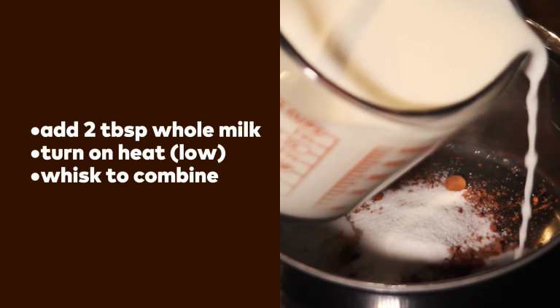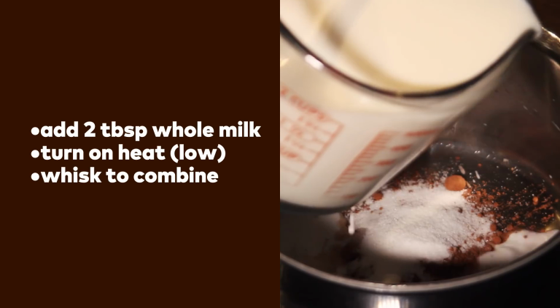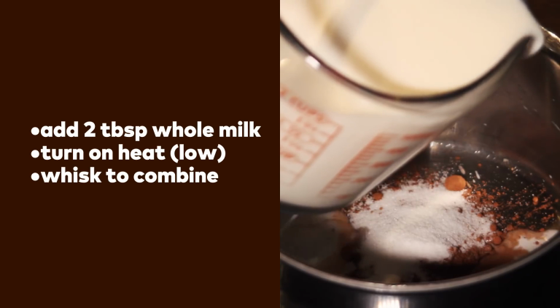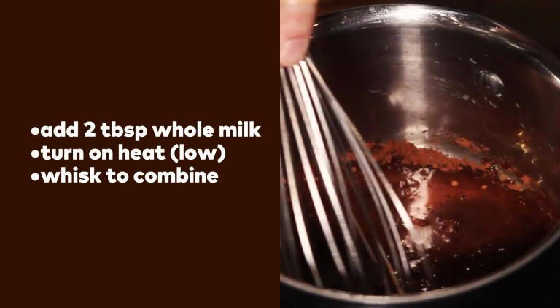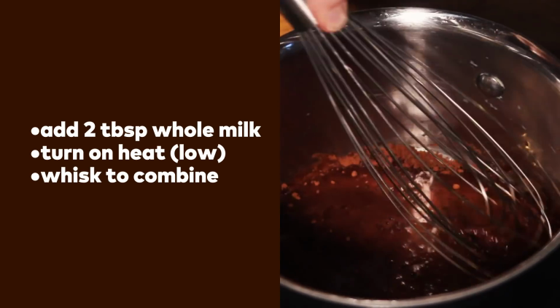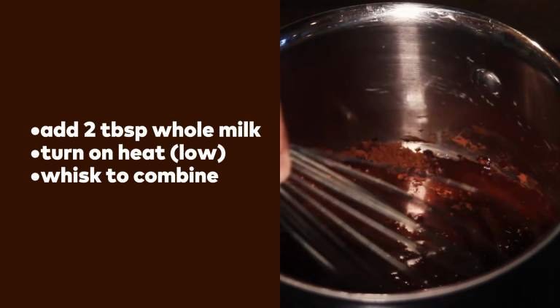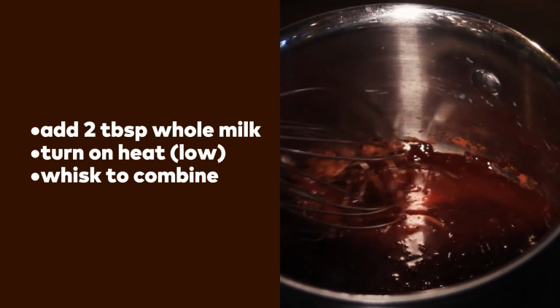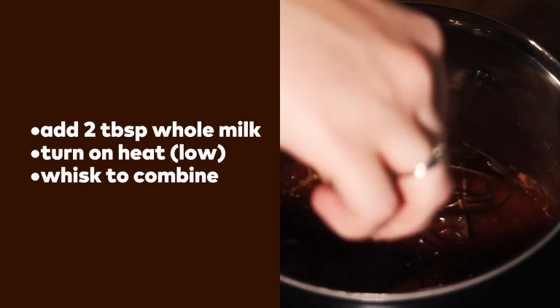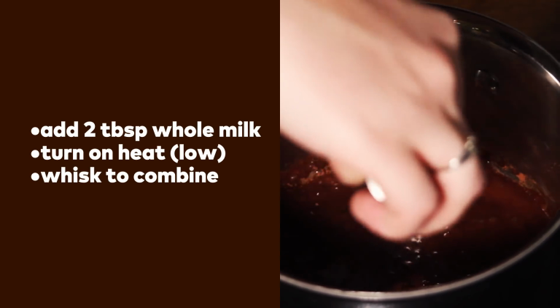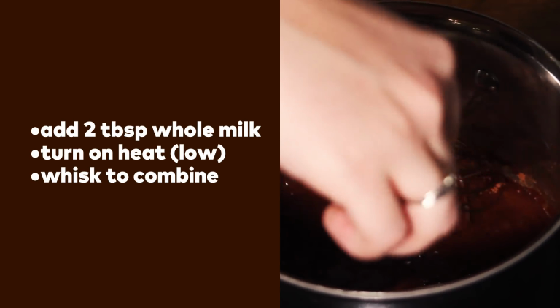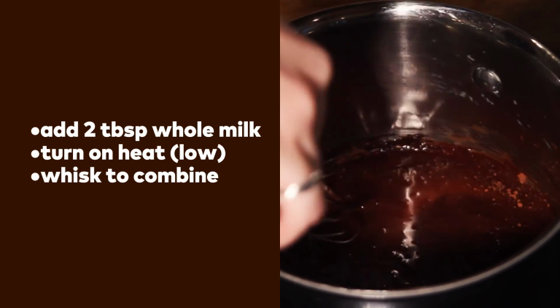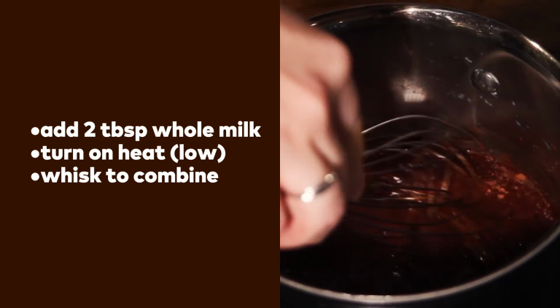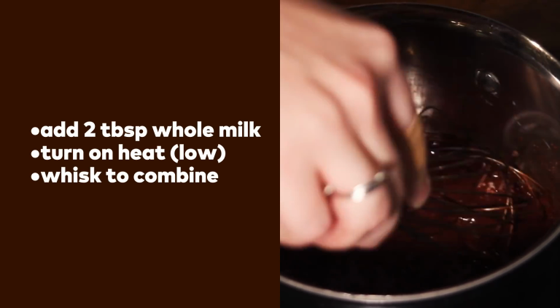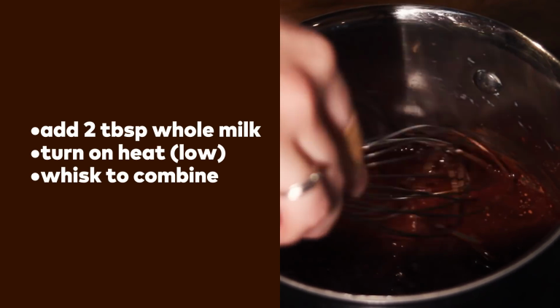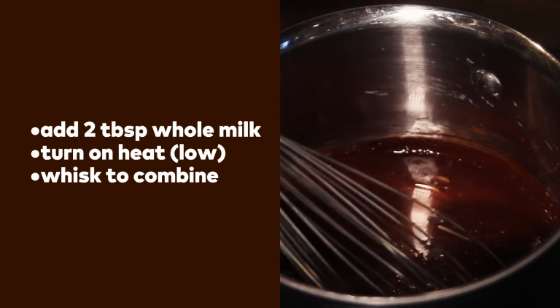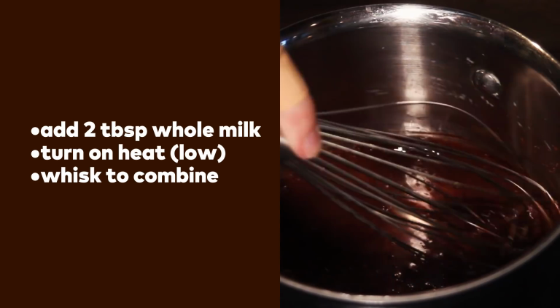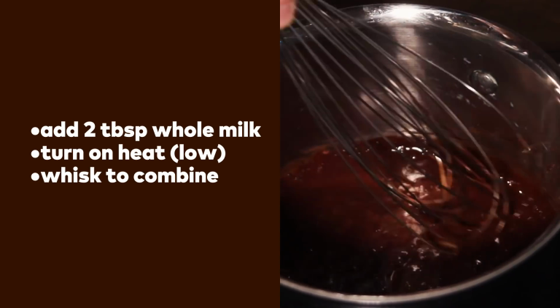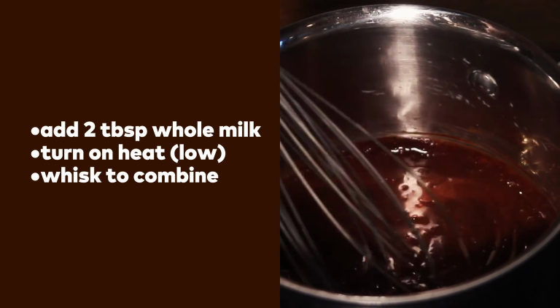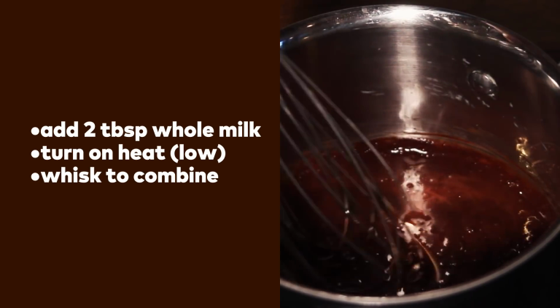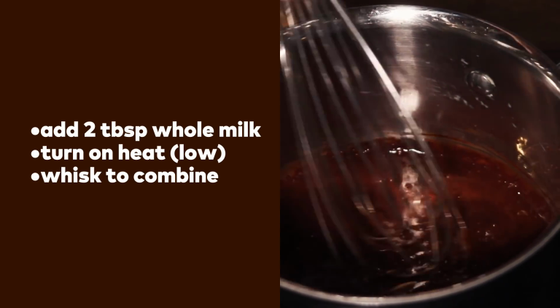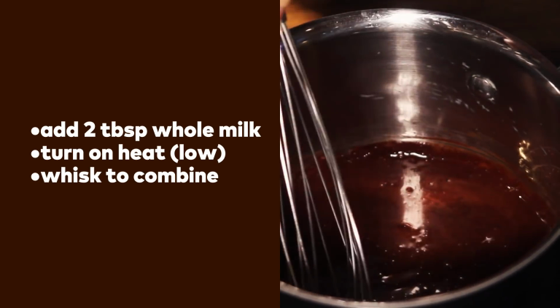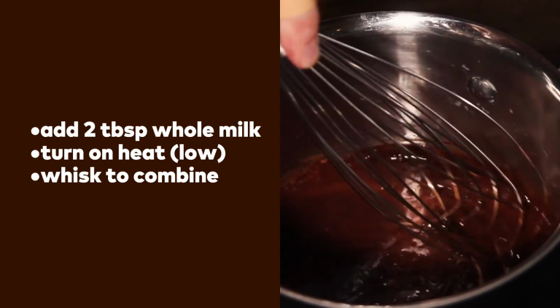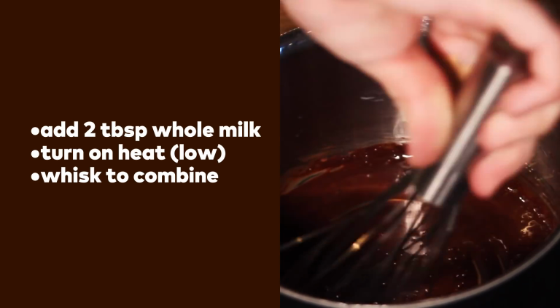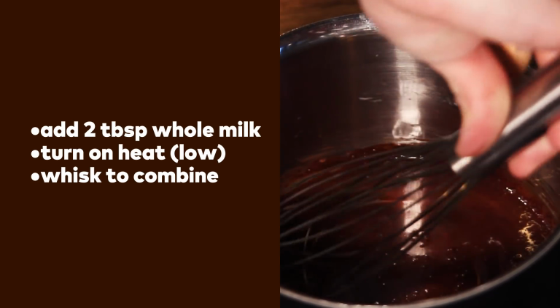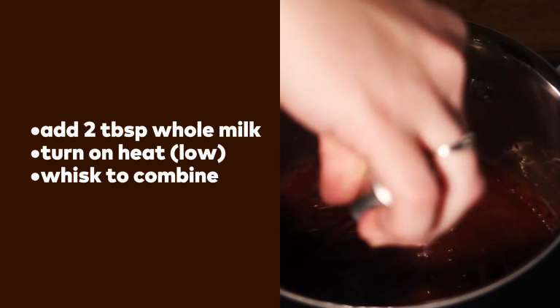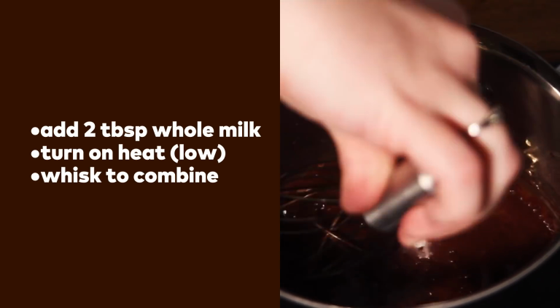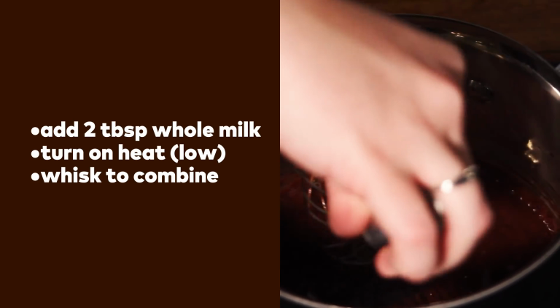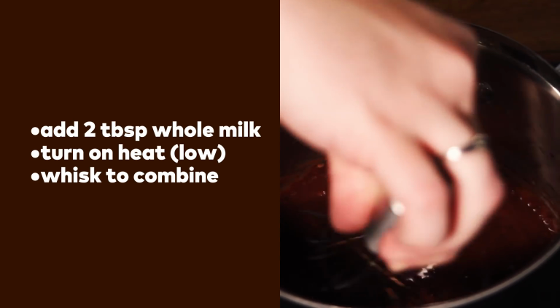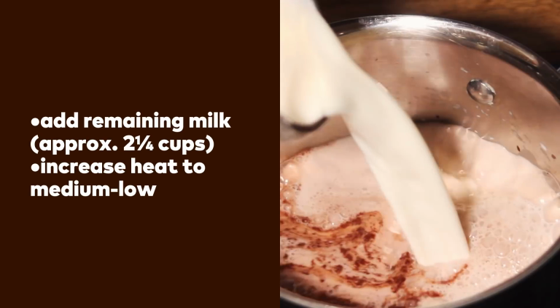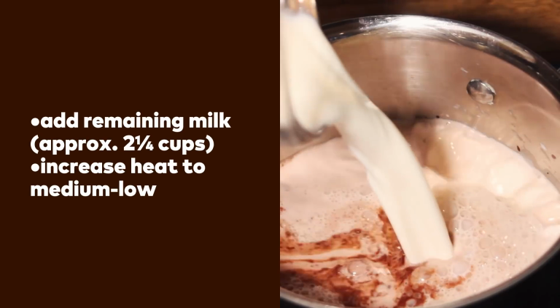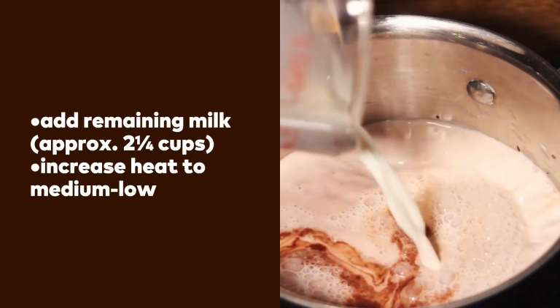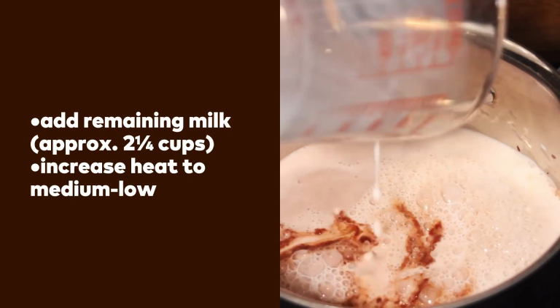Turn on the heat and stir using a whisk. The metal wires will help break up those tiny clumps, and the fat in the milk will help emulsify the whole thing. Keep stirring until there are no more lumps, then add the rest of the milk.